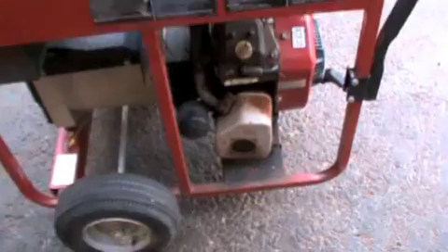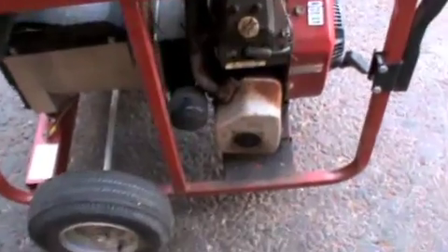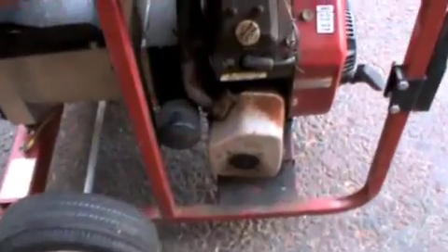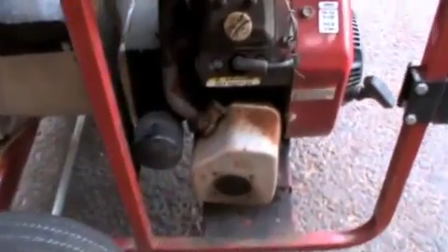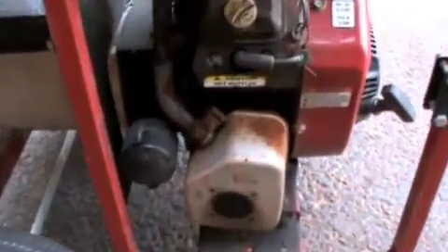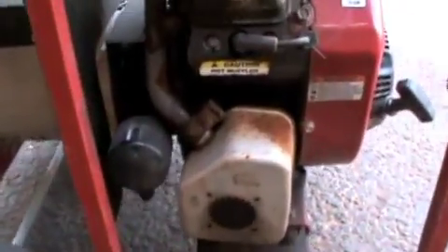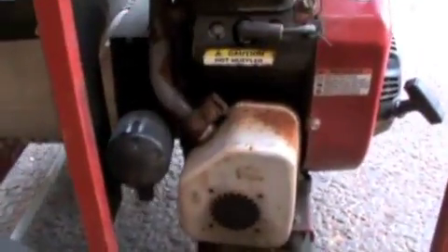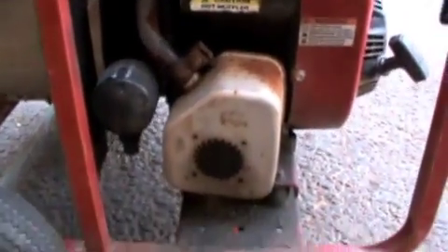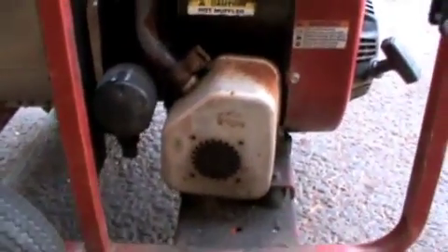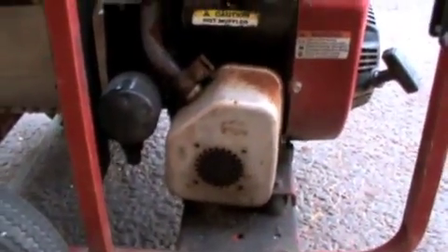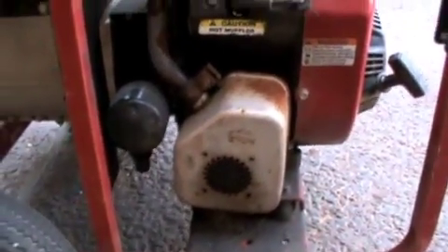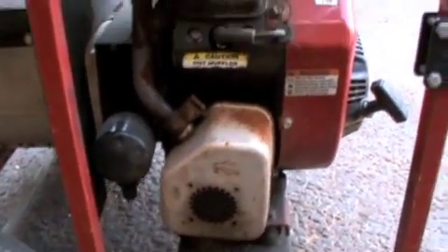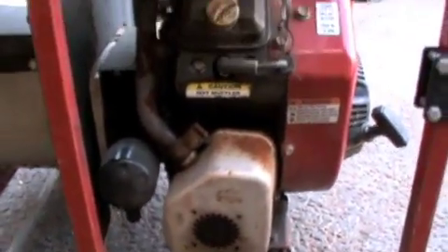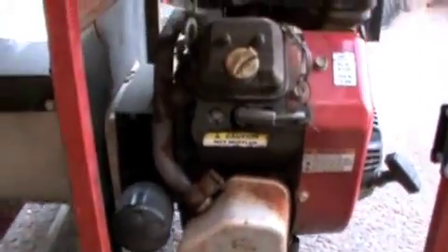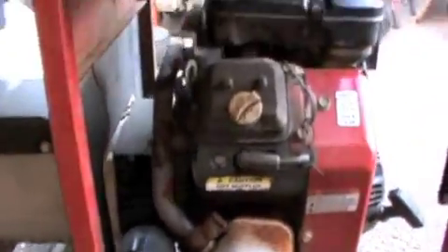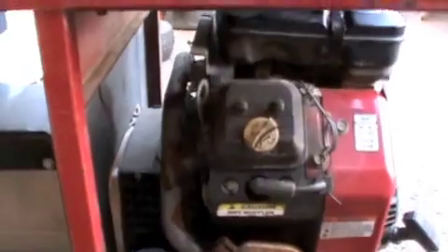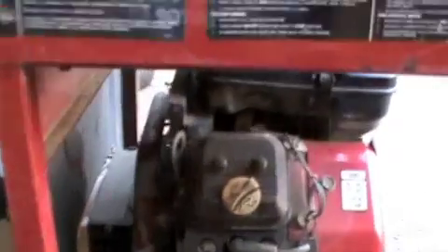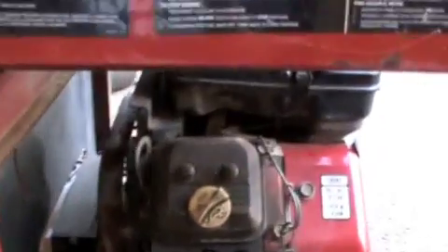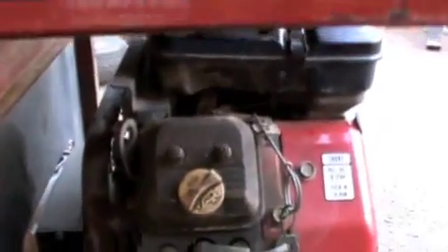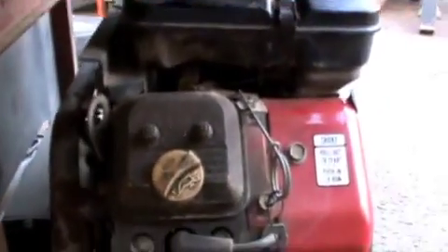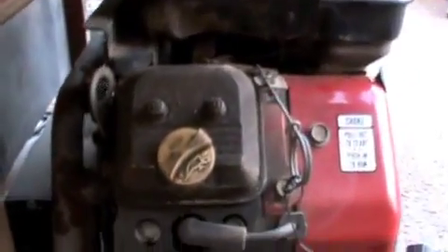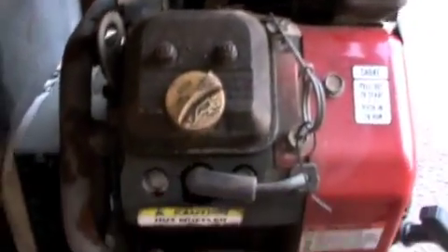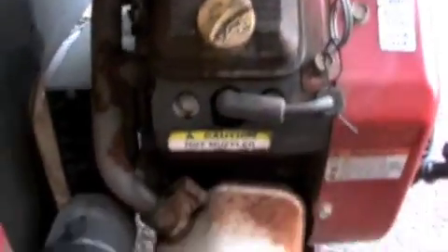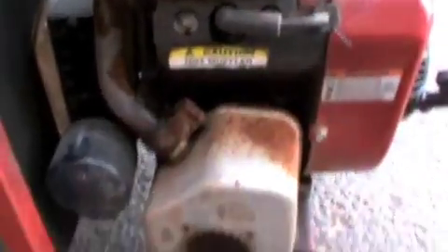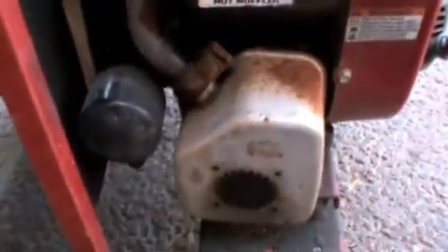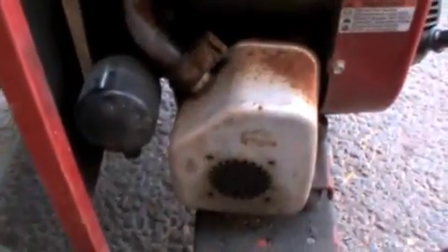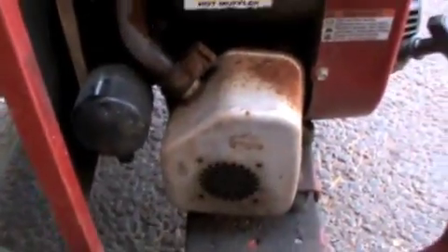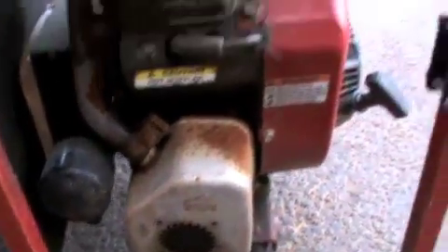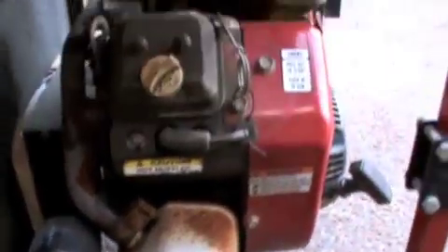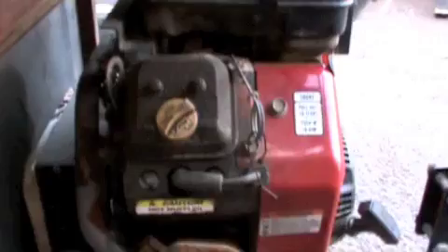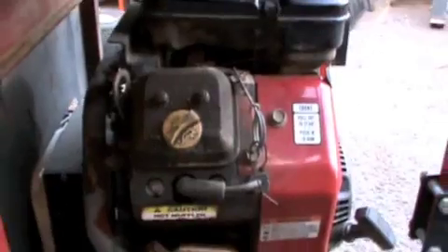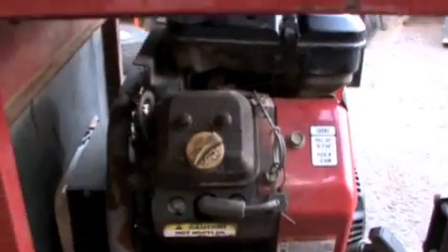We plan to use it as a house generator for when the power goes out. It's going to need a bath, an oil change, and all kinds of other stuff.